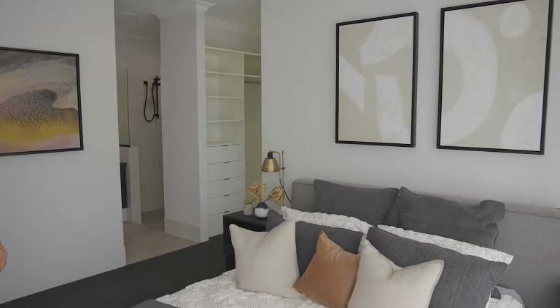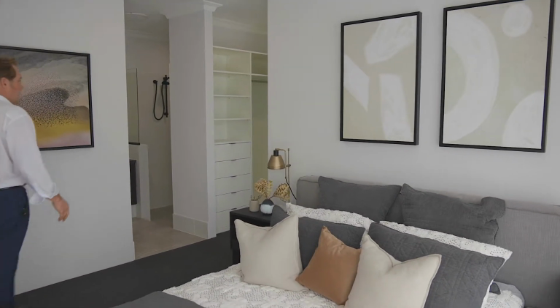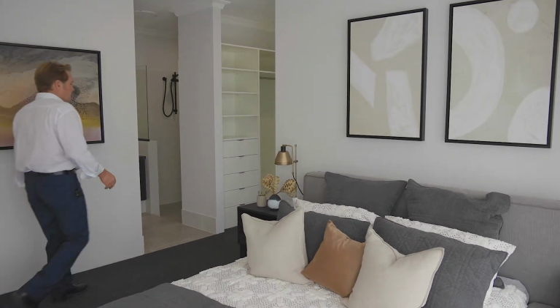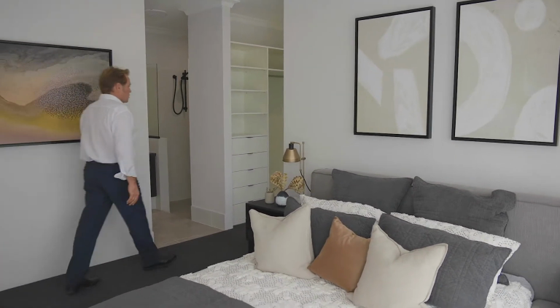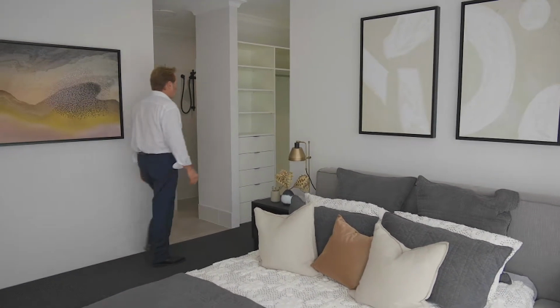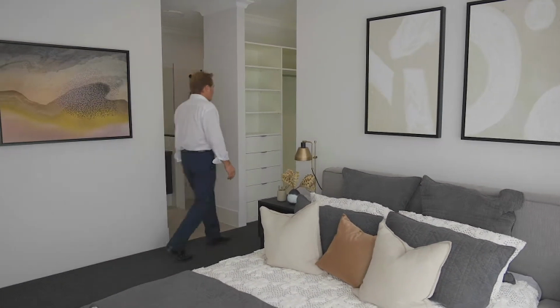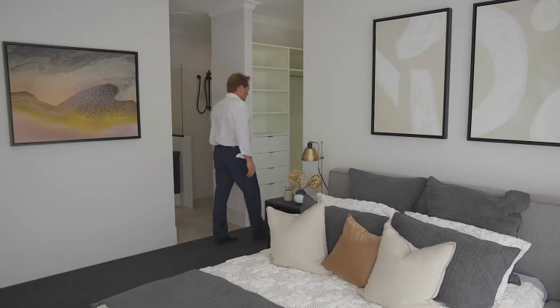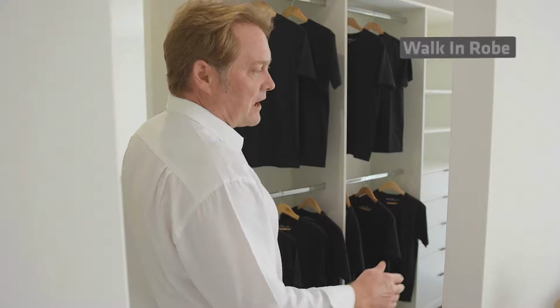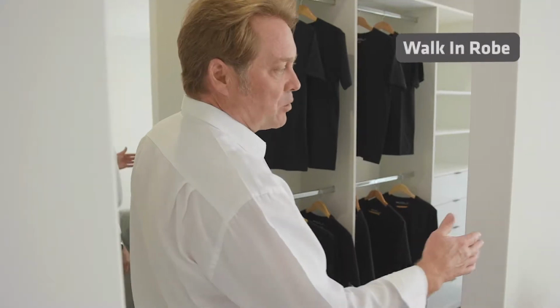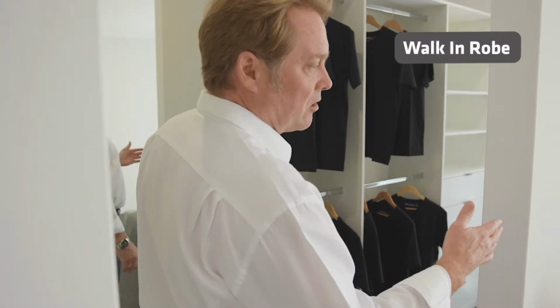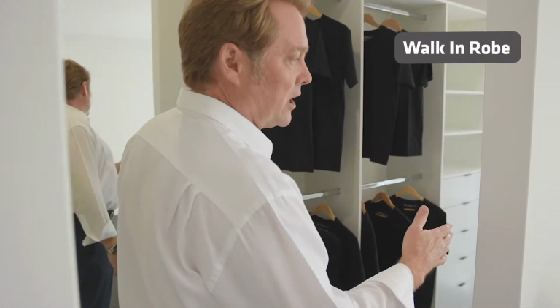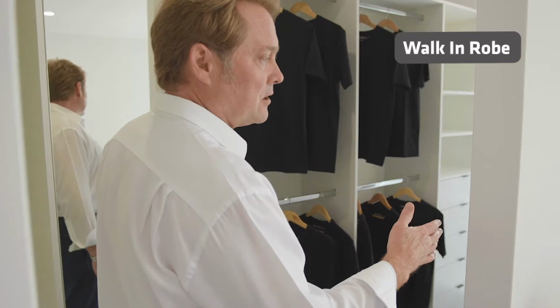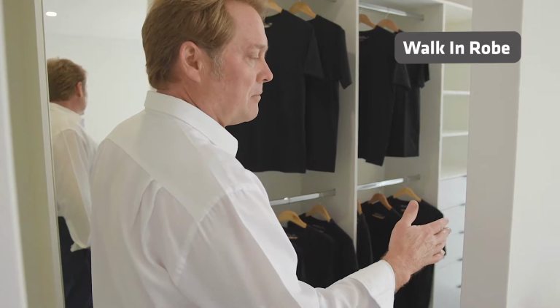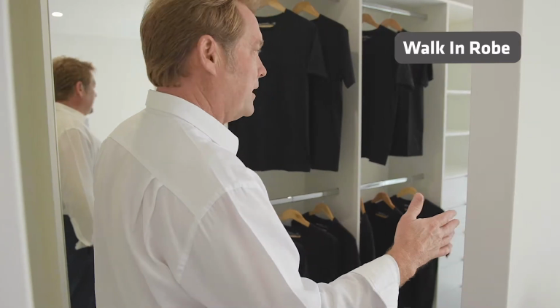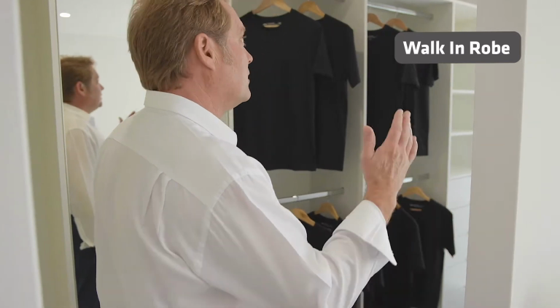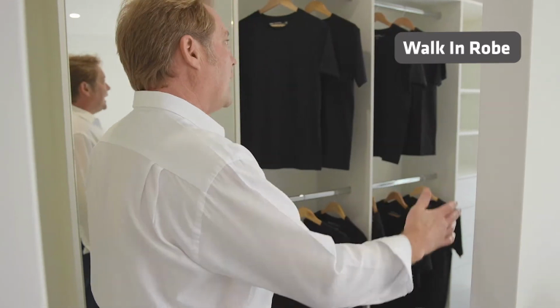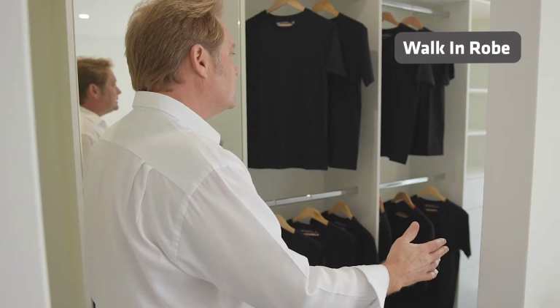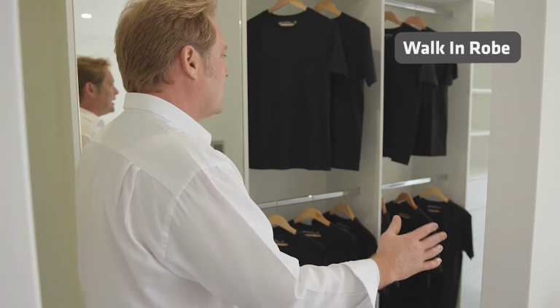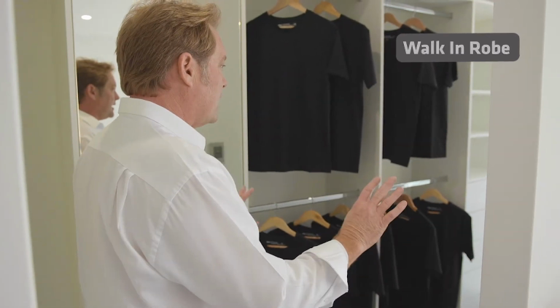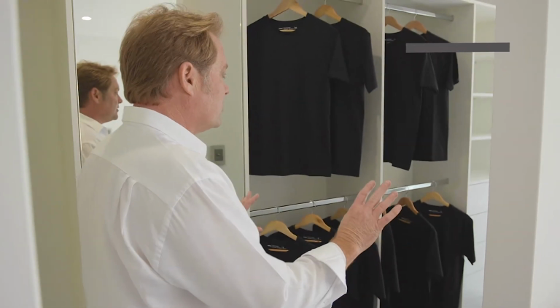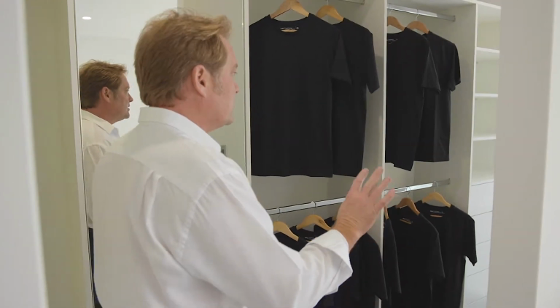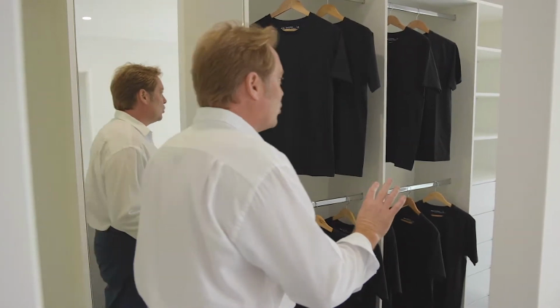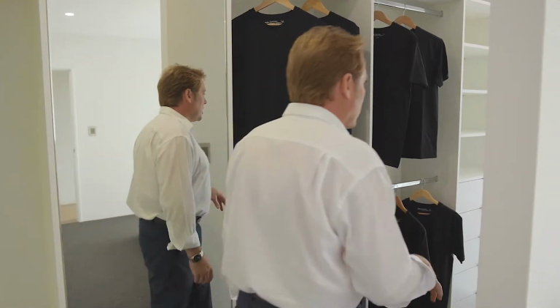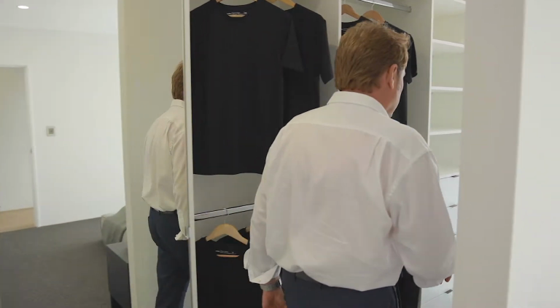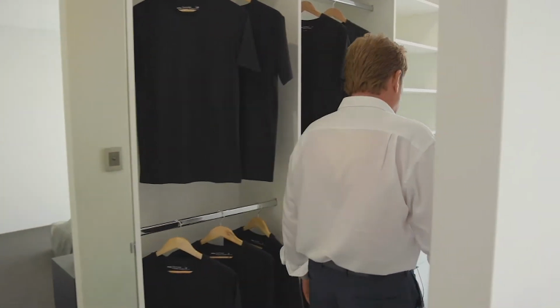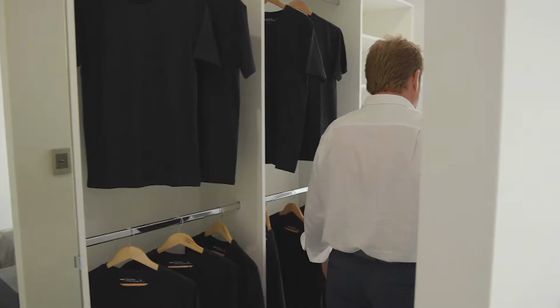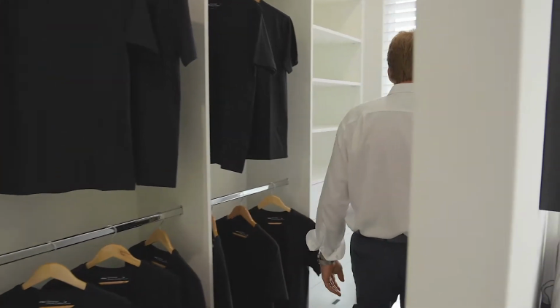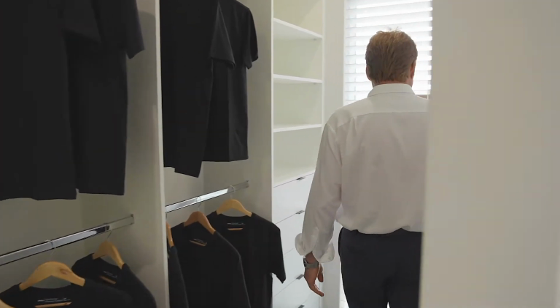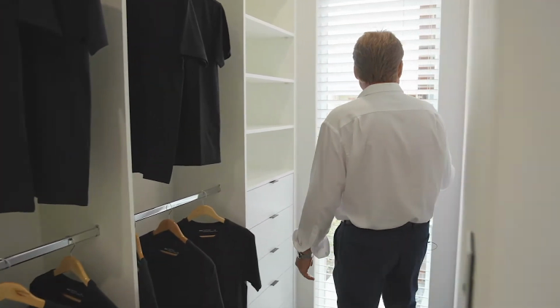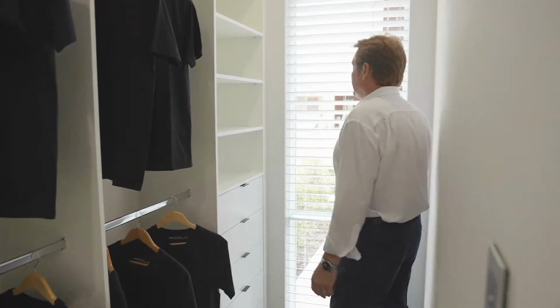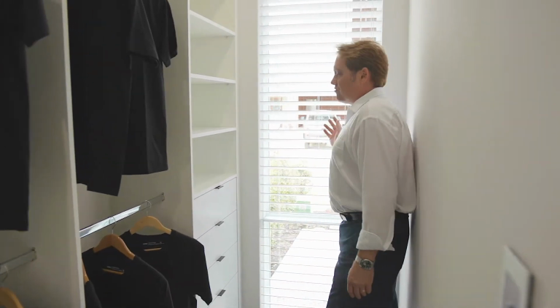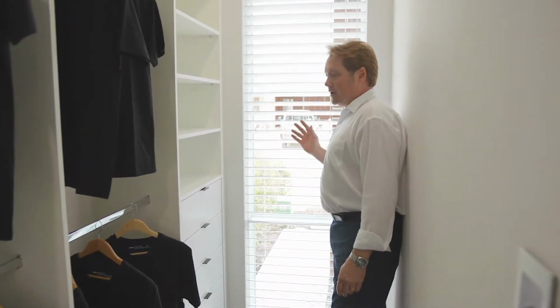Off to here looks like a walk-in robe. What they've done is put it behind the bed head, and look at this — they've done a window in this room to keep that natural light in.